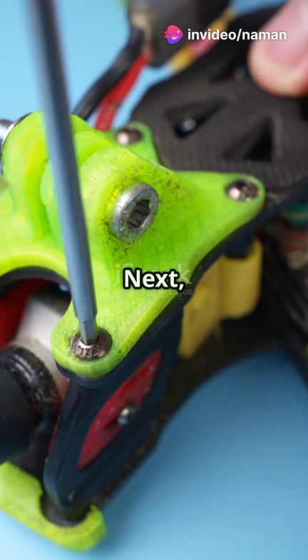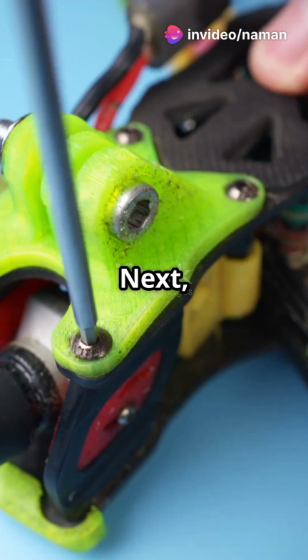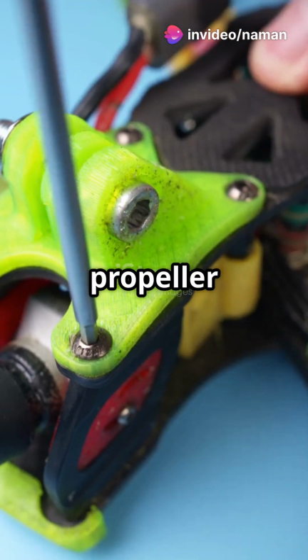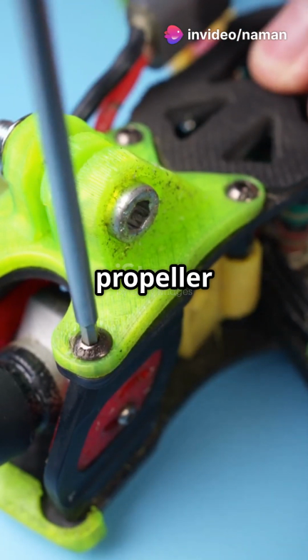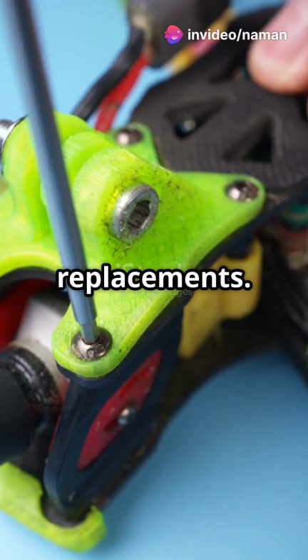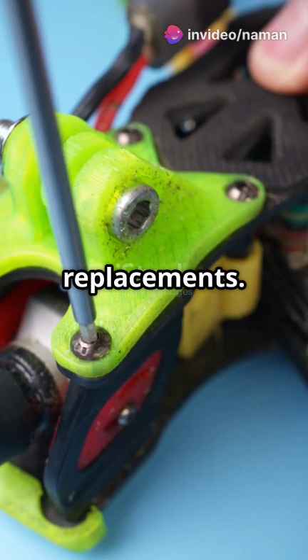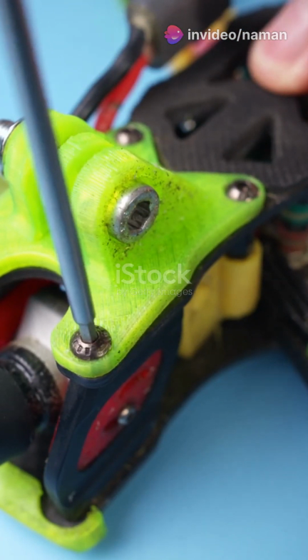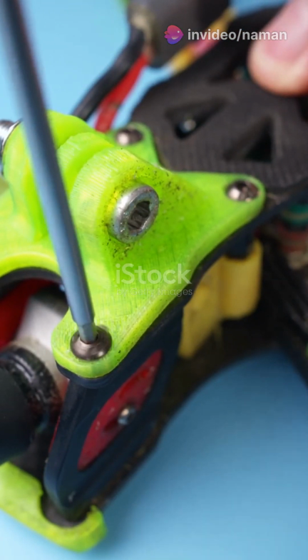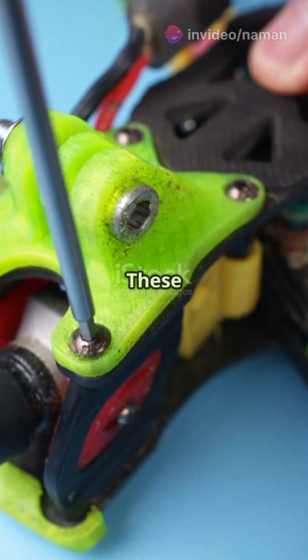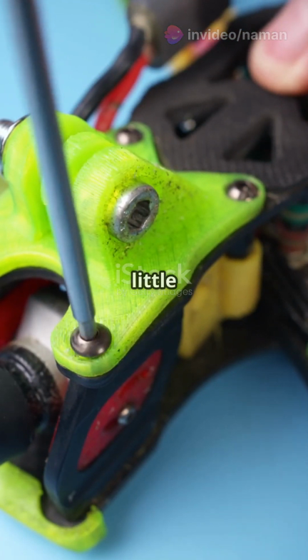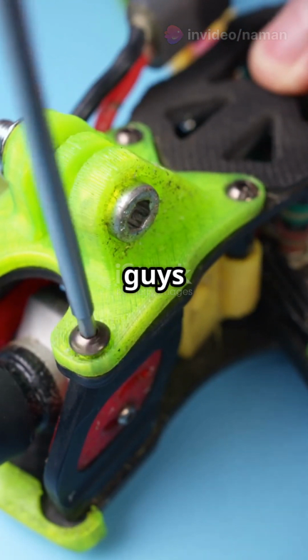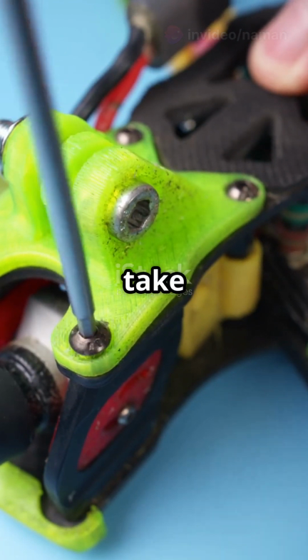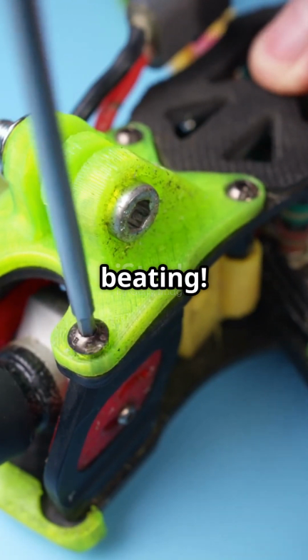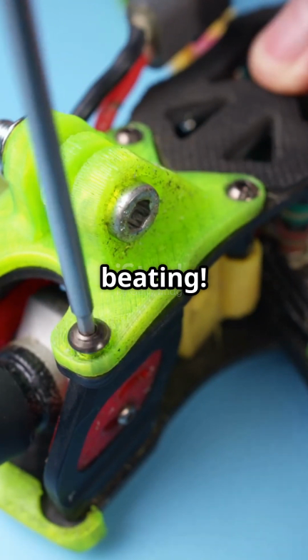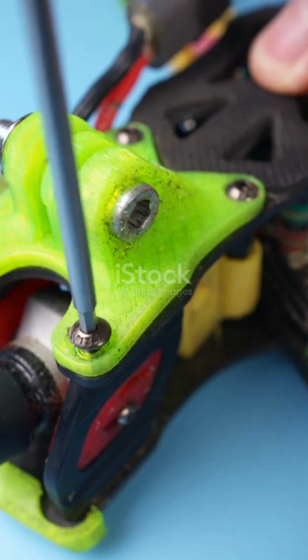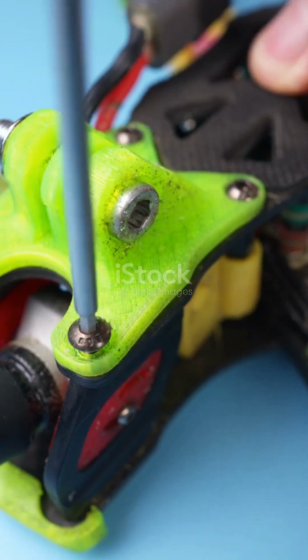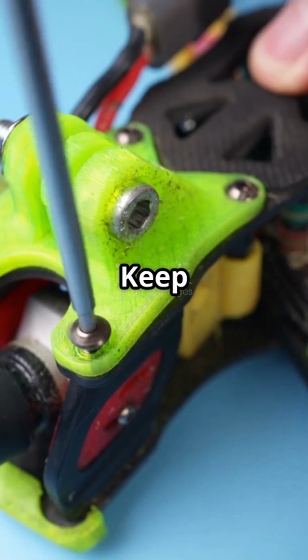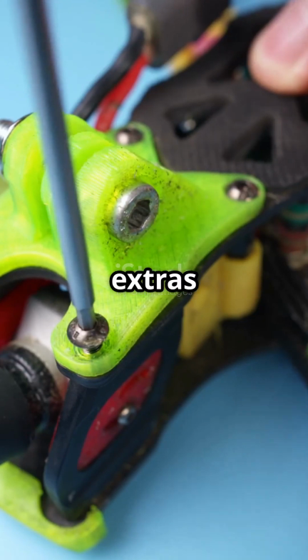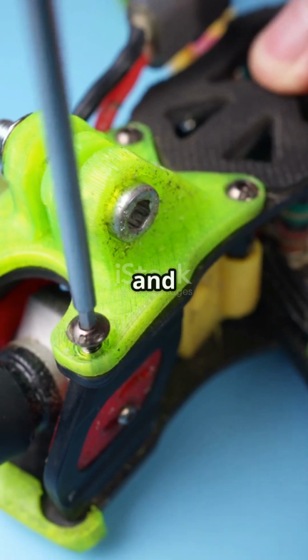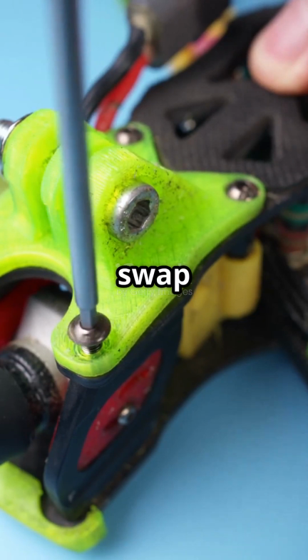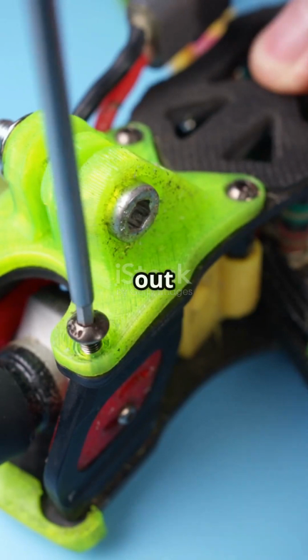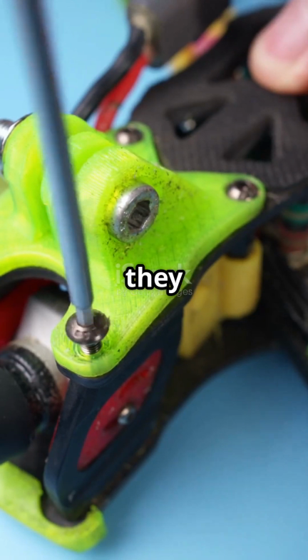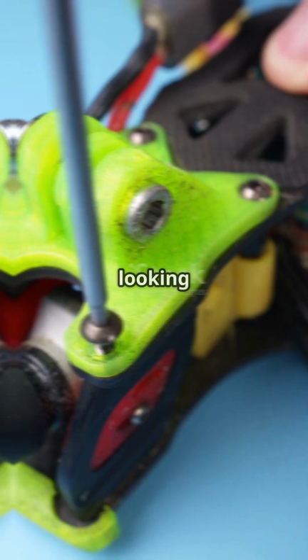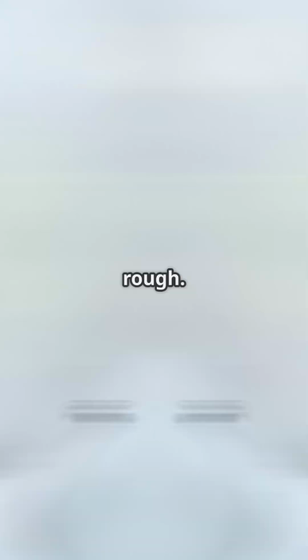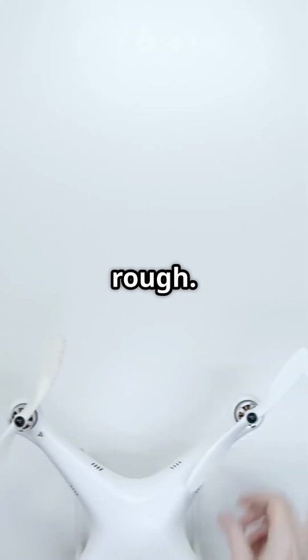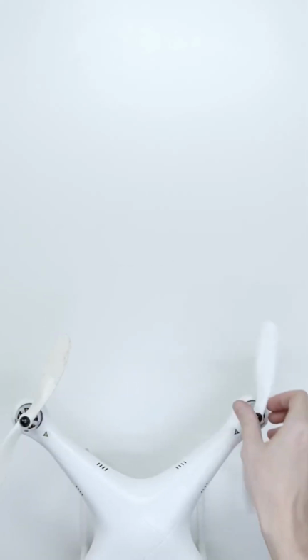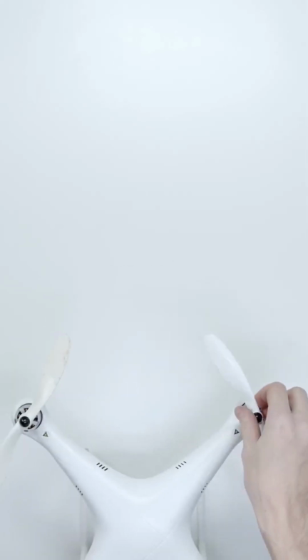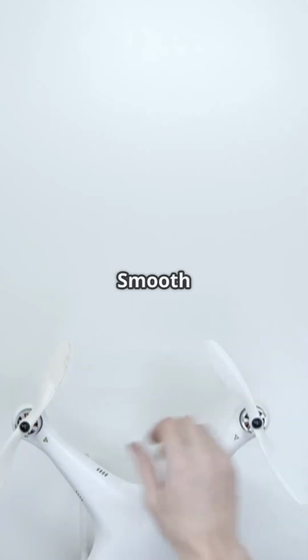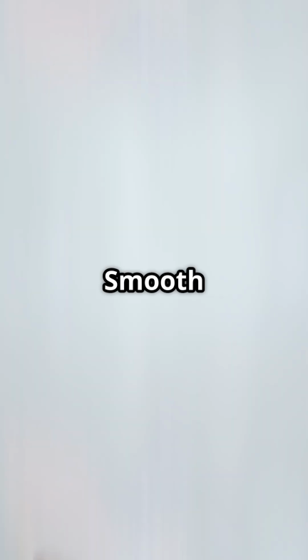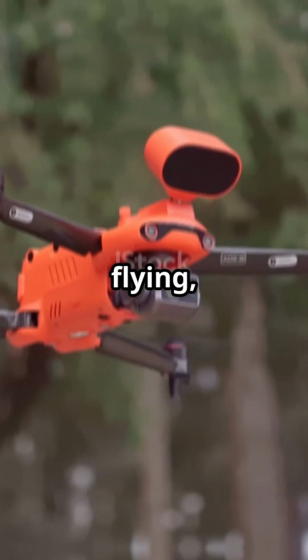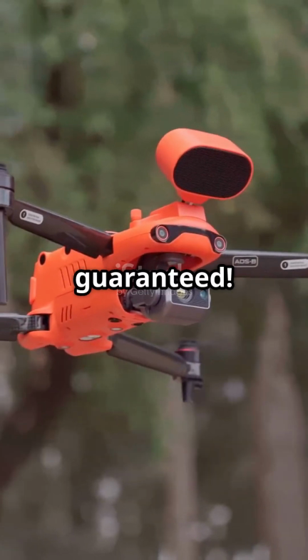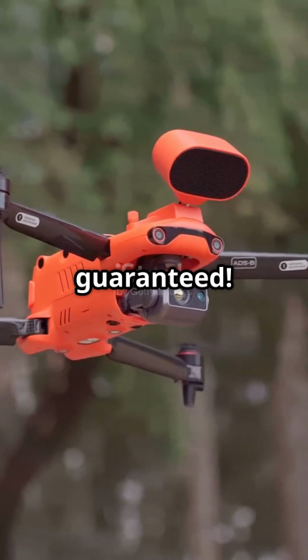Next, propeller replacements. These little guys take a beating. Keep extras and swap them out when they start looking rough. Smooth flying, guaranteed.